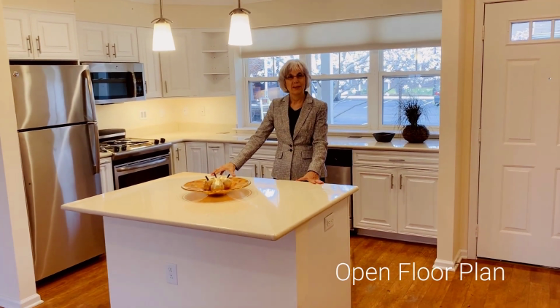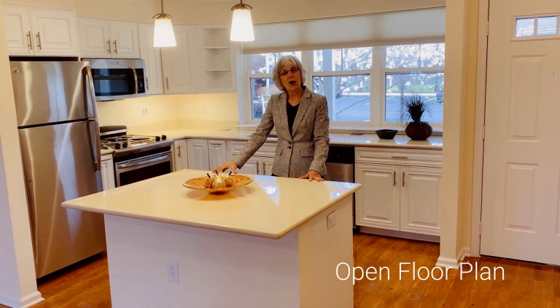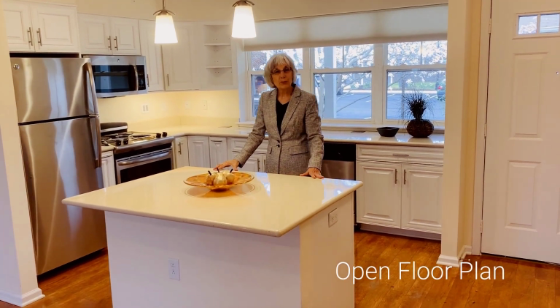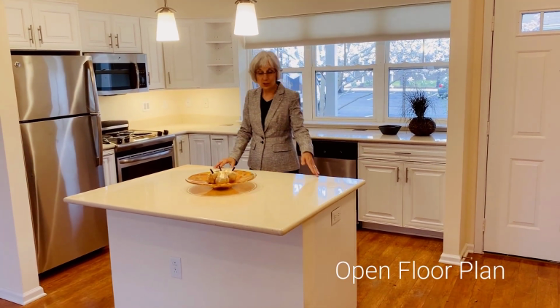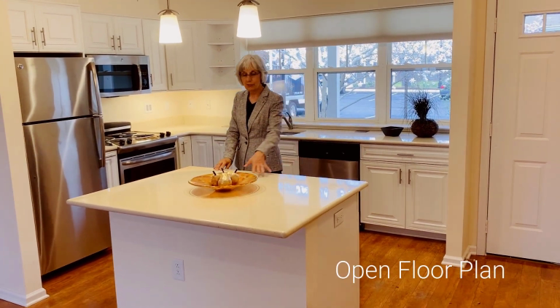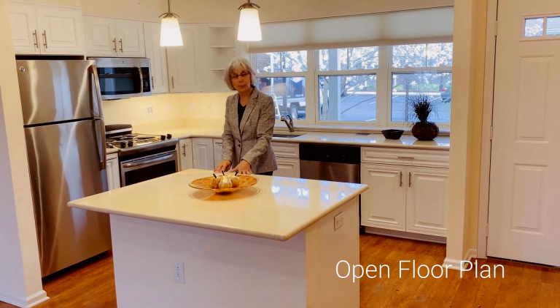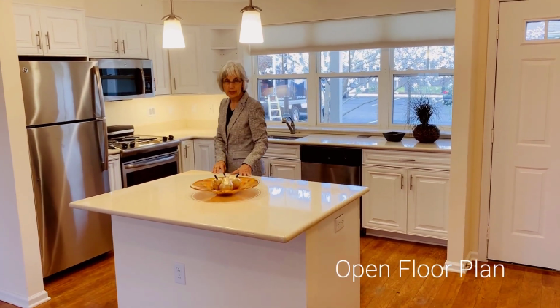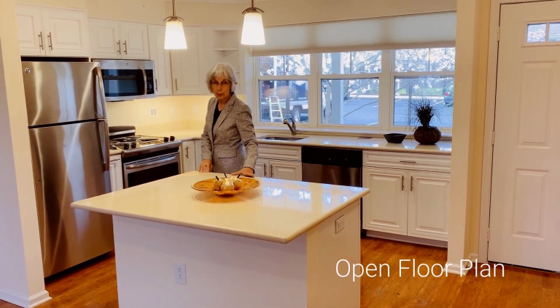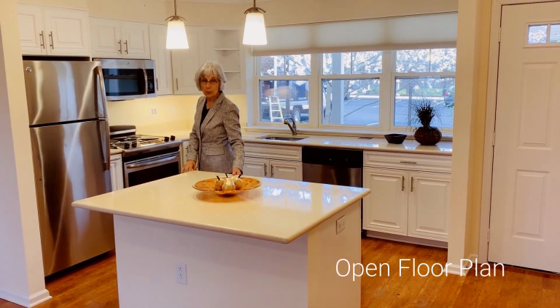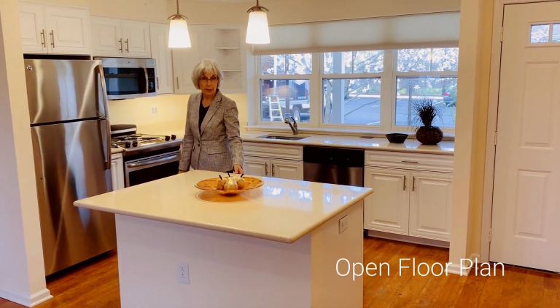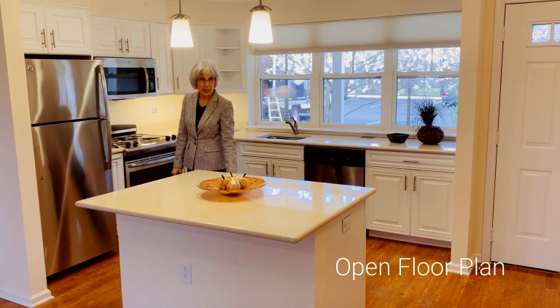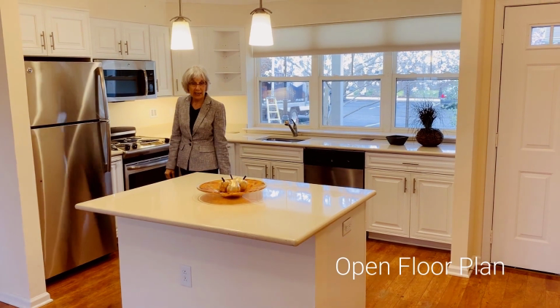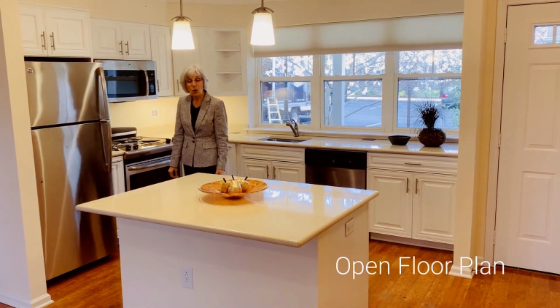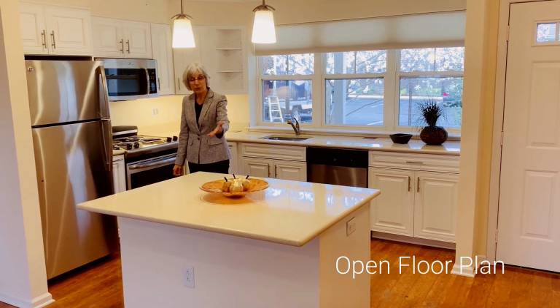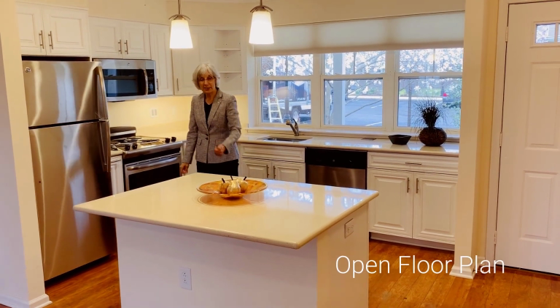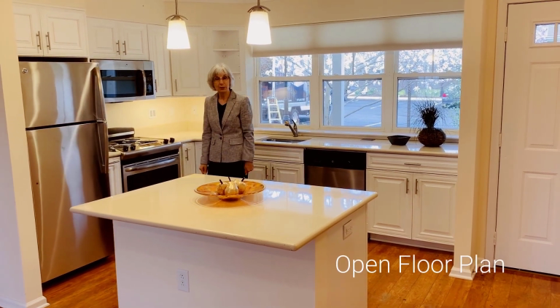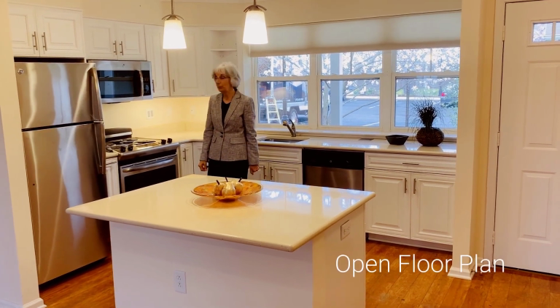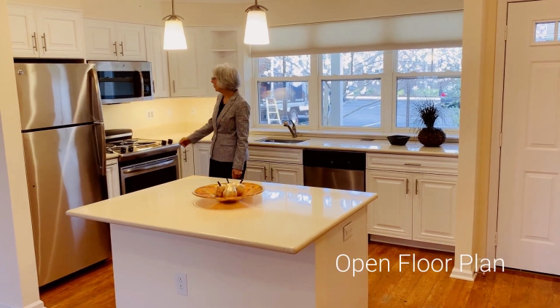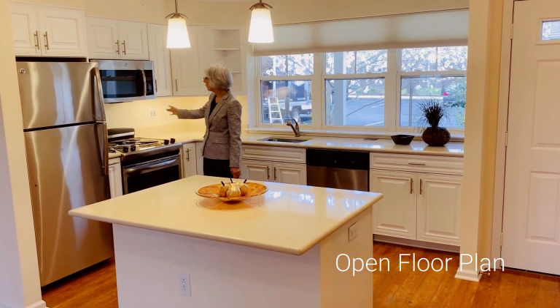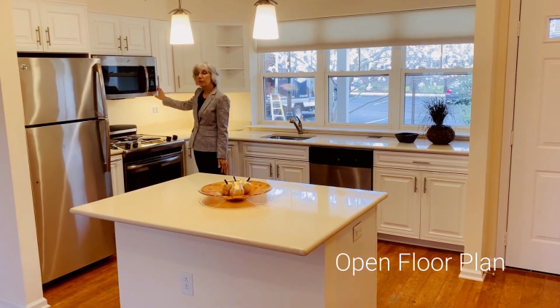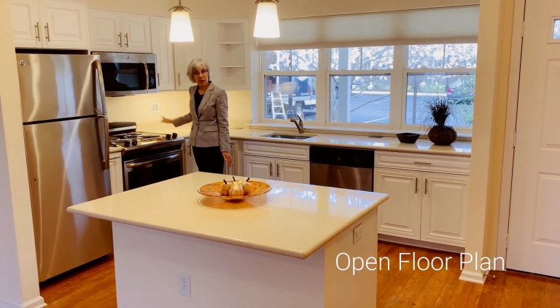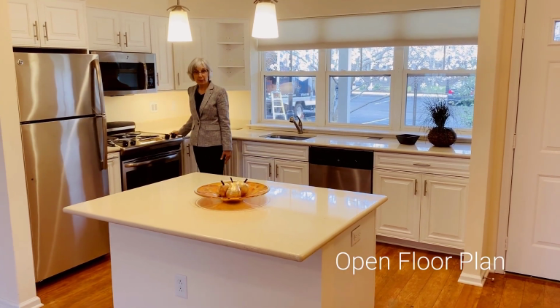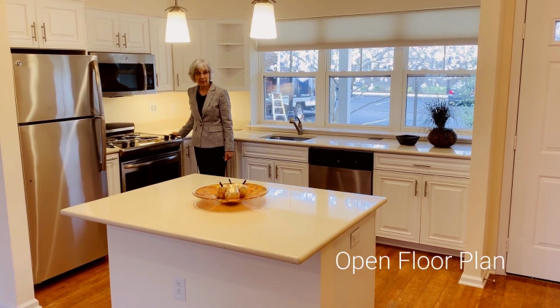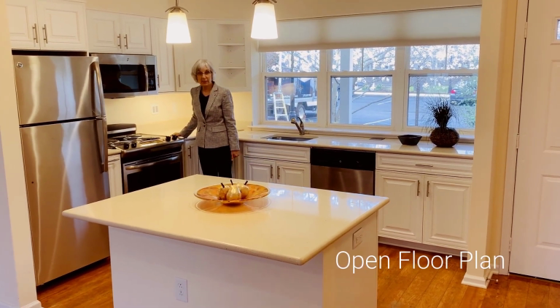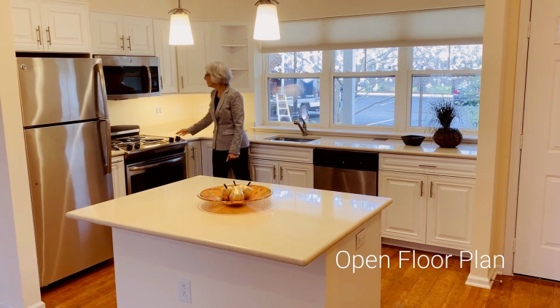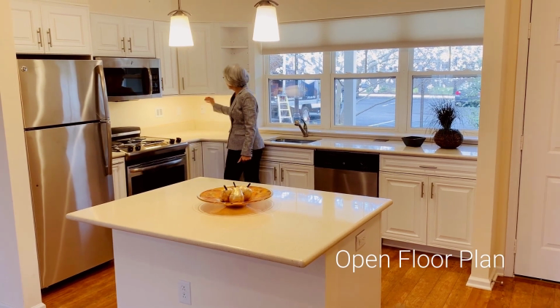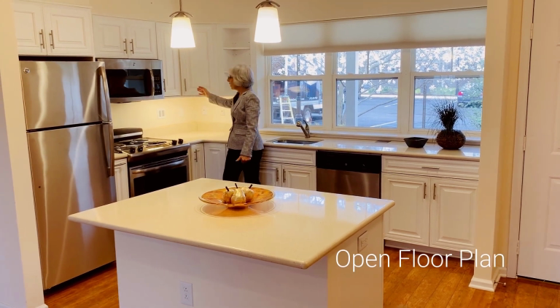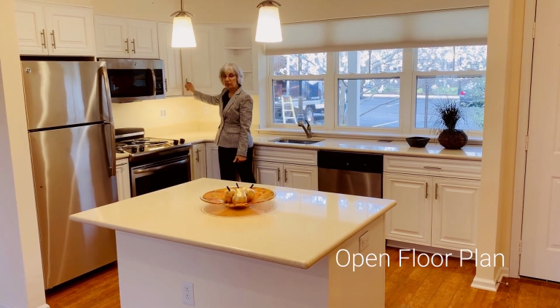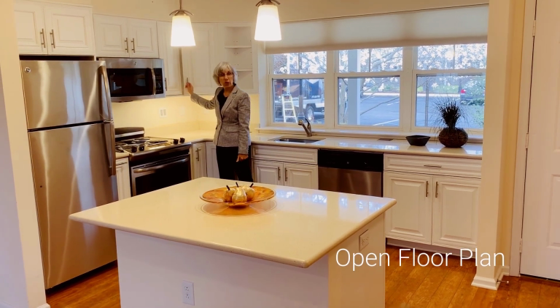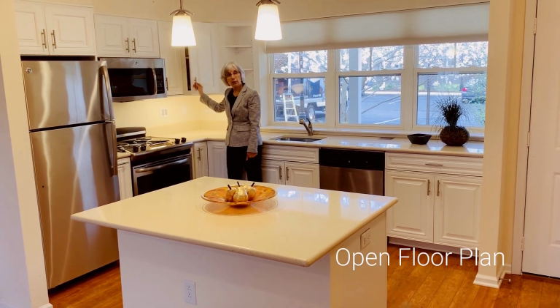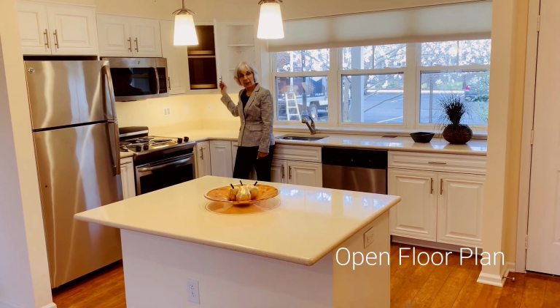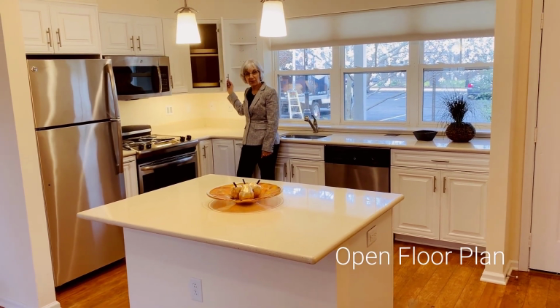Our beautiful kitchens feature a breakfast bar, which is great for entertaining or using as a desk for your computer, full-size appliances, and custom soft-close cabinetry.